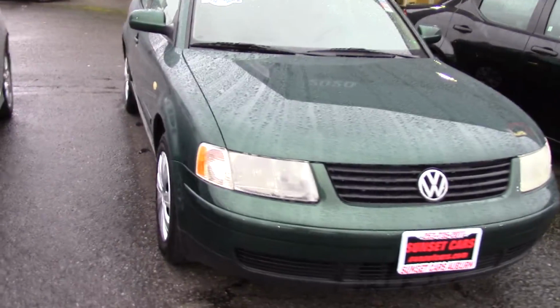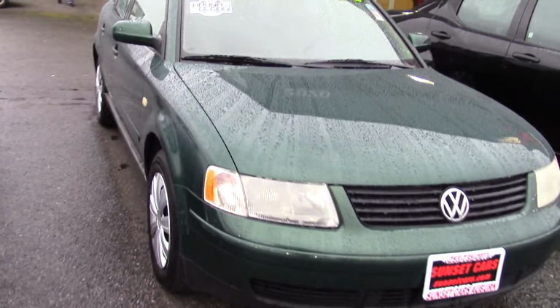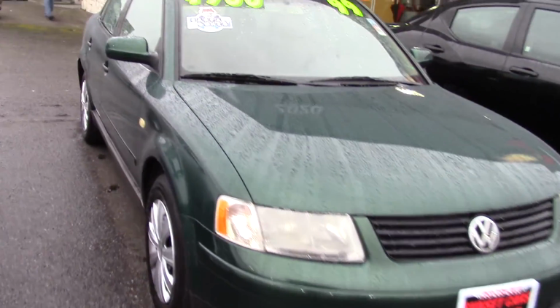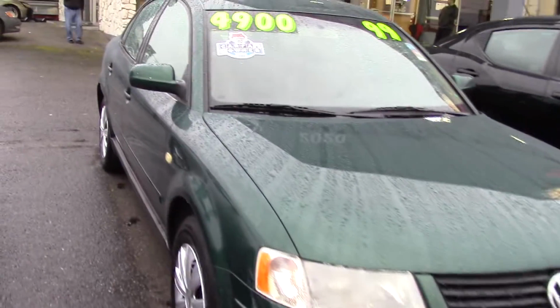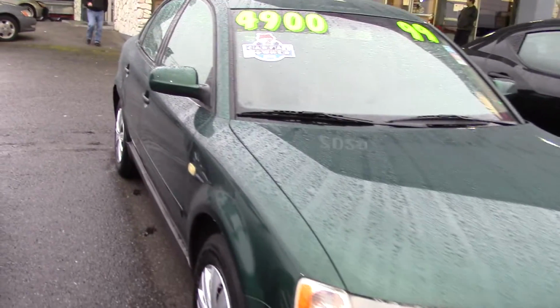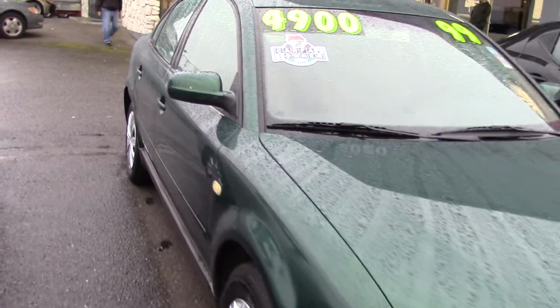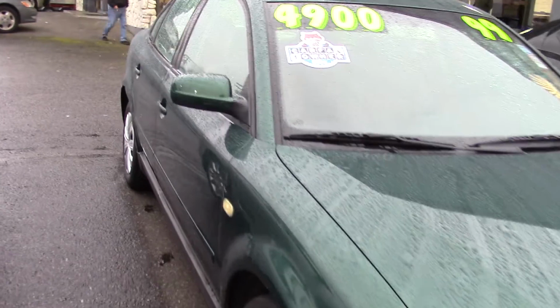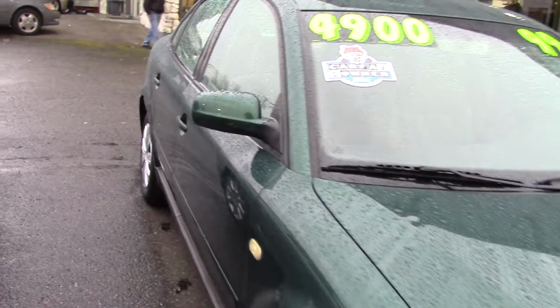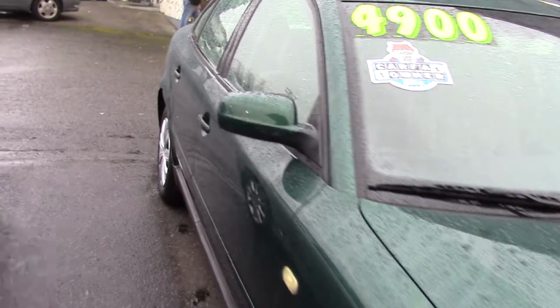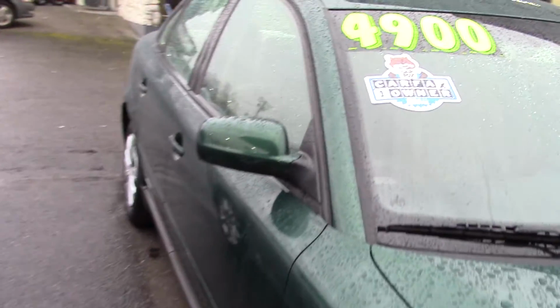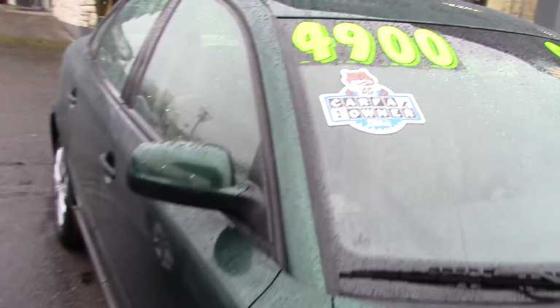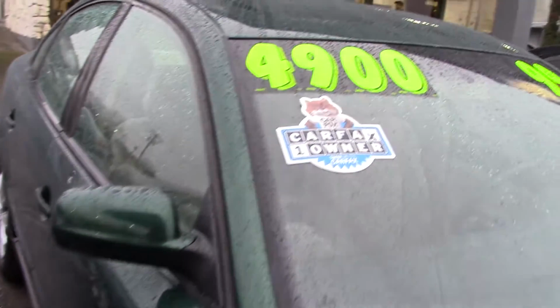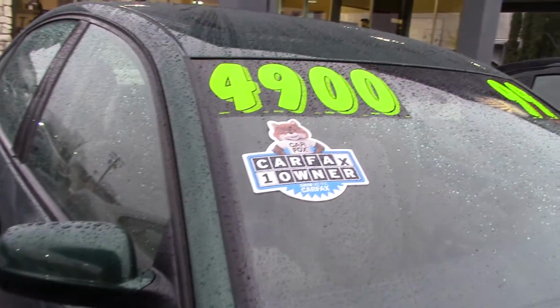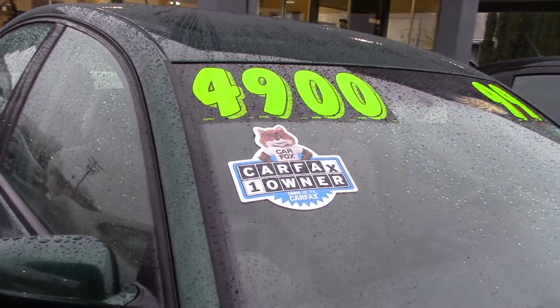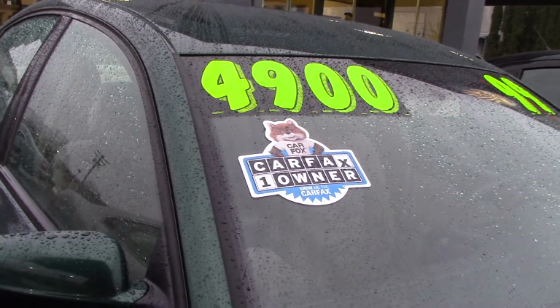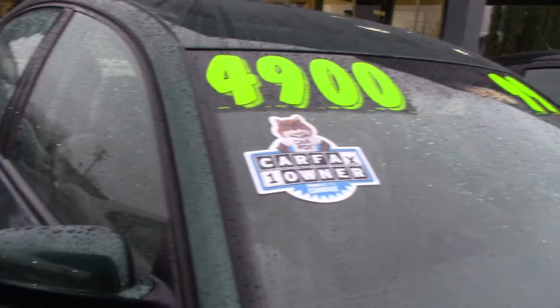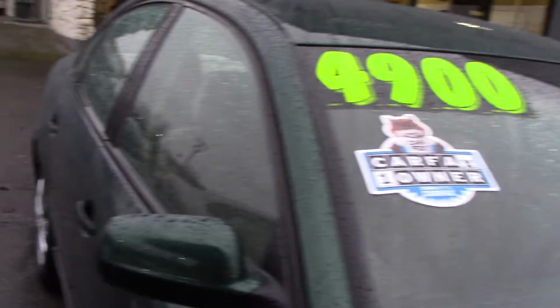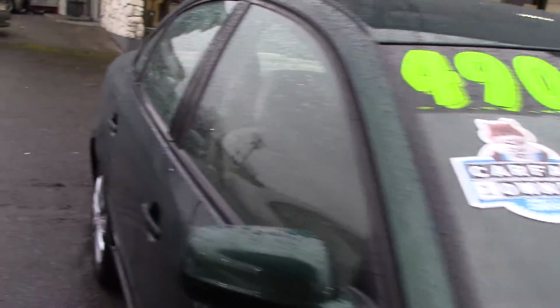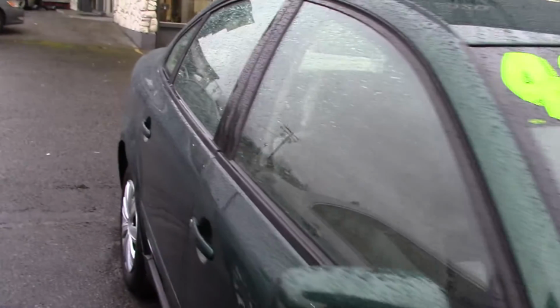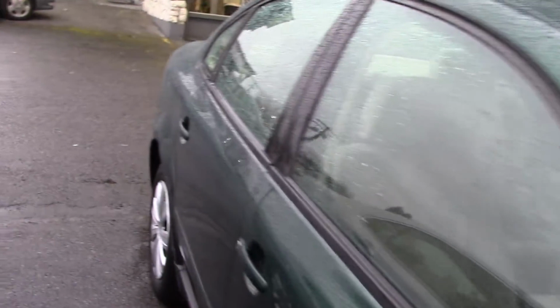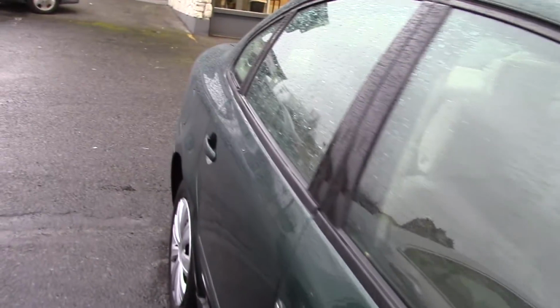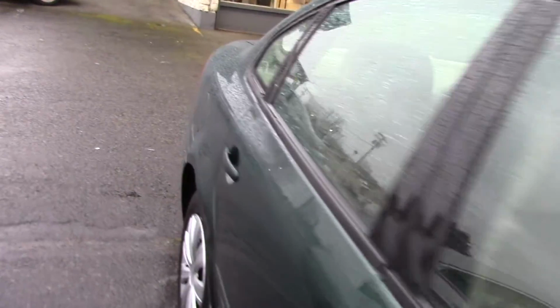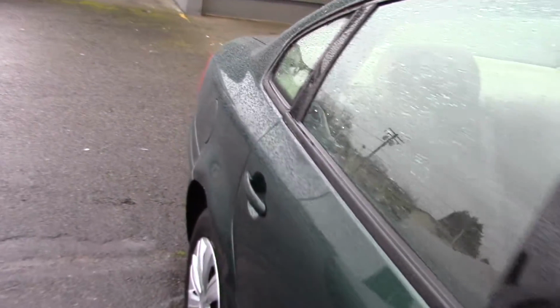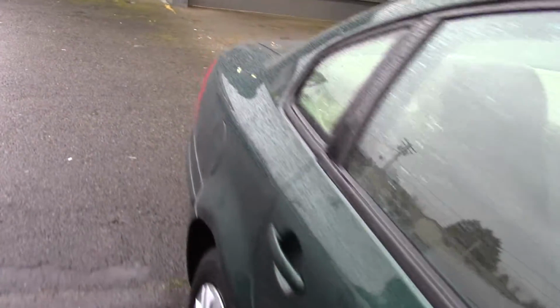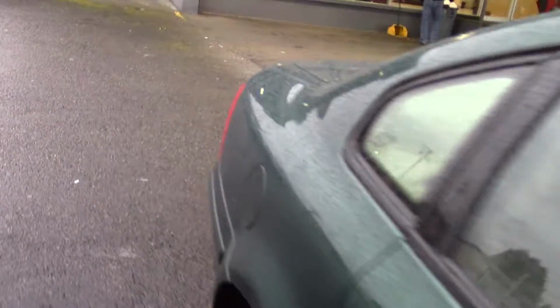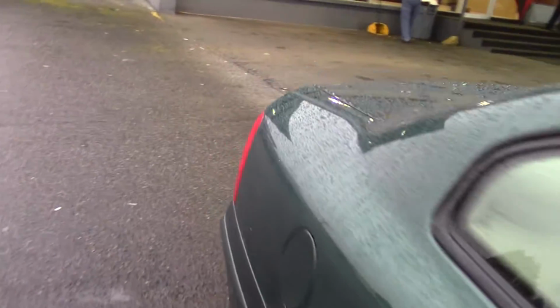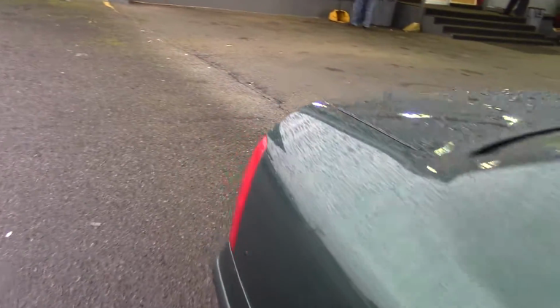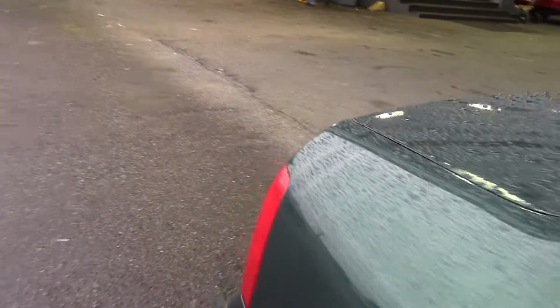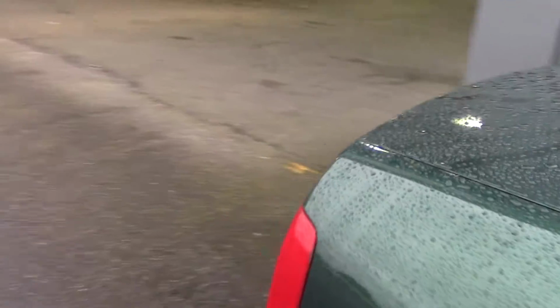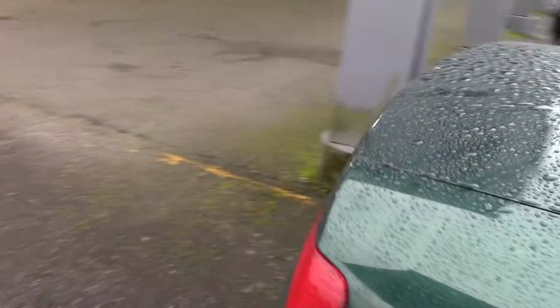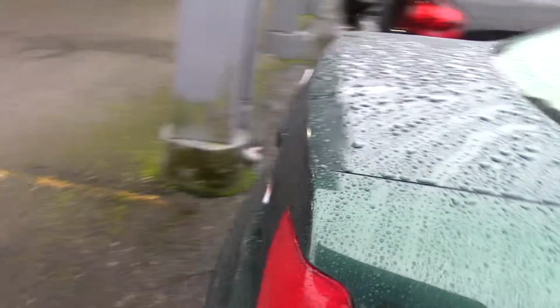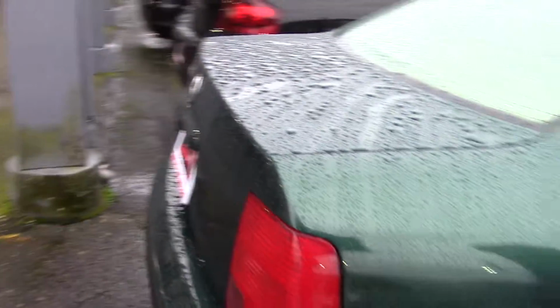Volkswagens, they're great cars. This is a Carfax 1 owner vehicle, which makes it even better. It's a nice bright green, which isn't a color you see too often, but it isn't so bright that you feel like you're driving a highlighter pen.